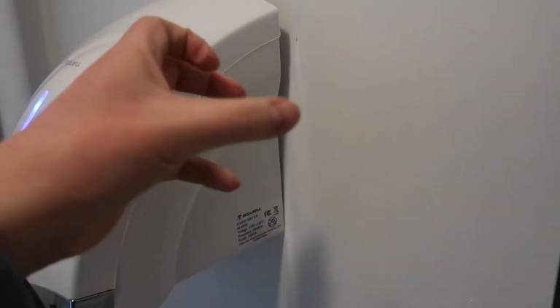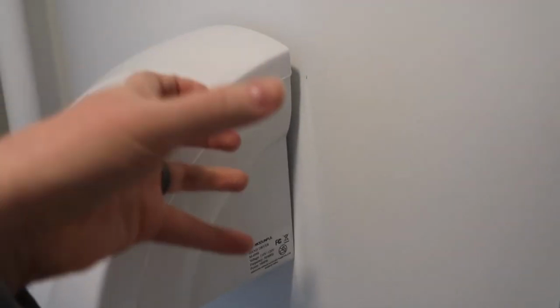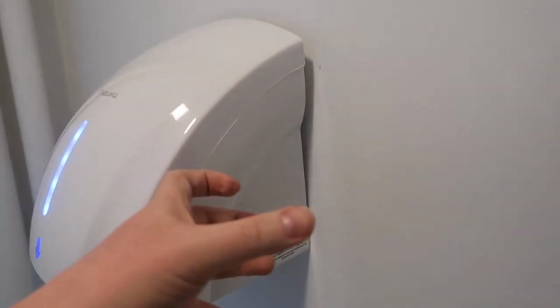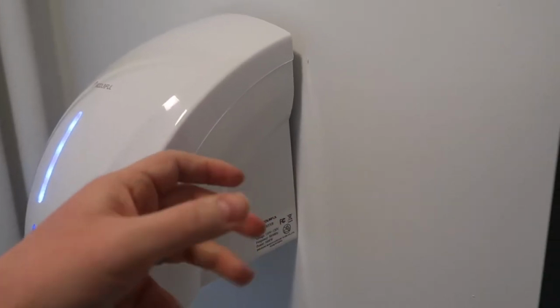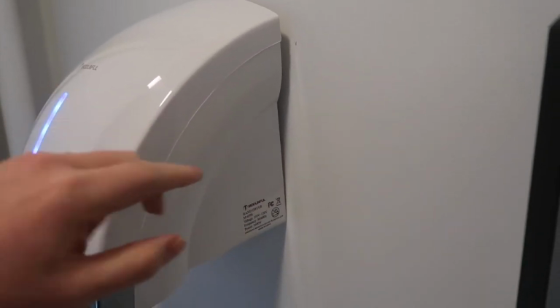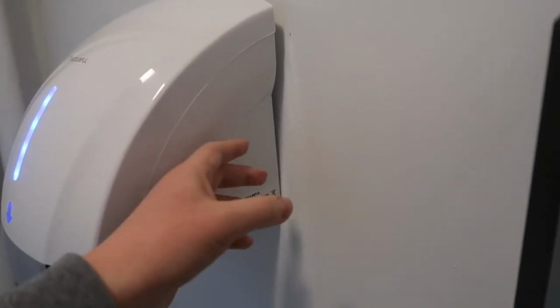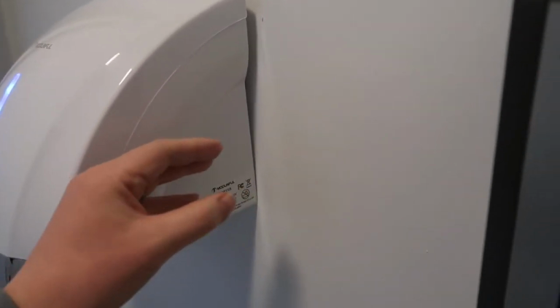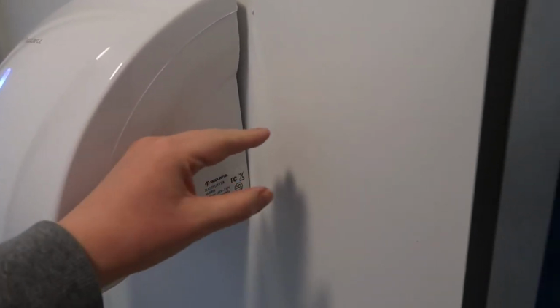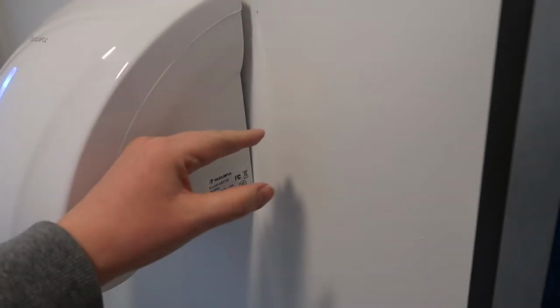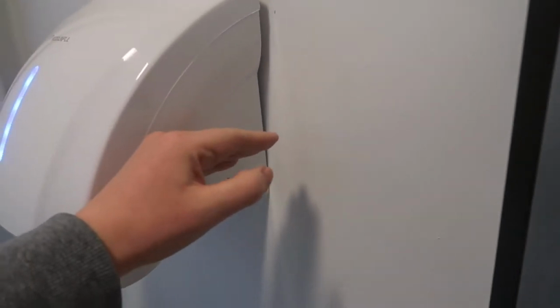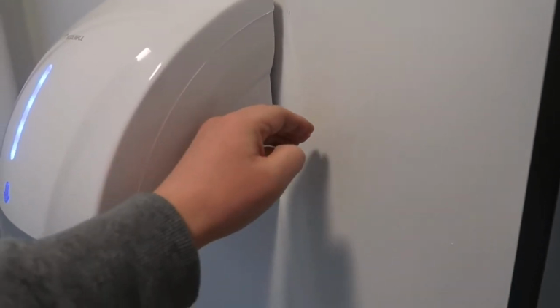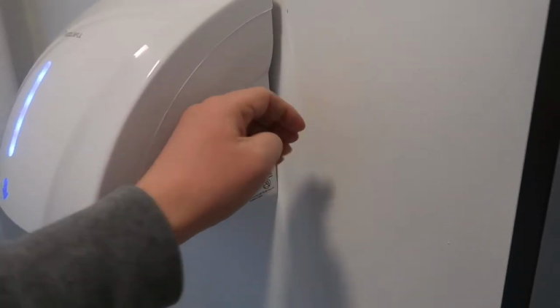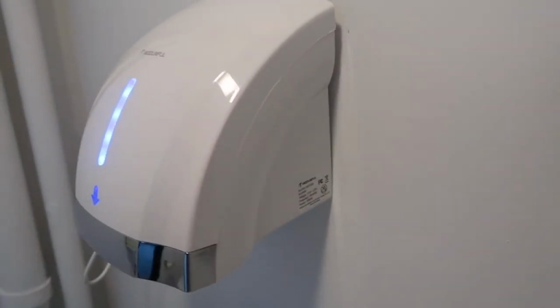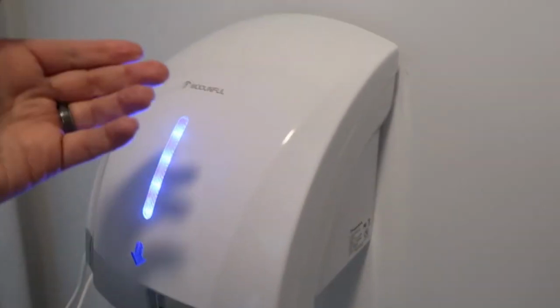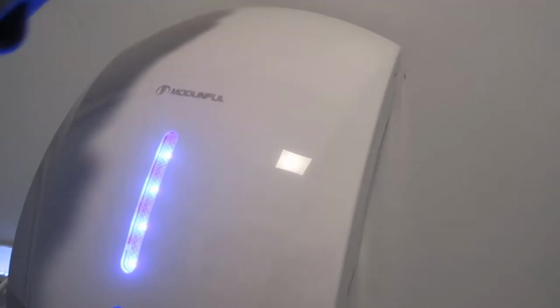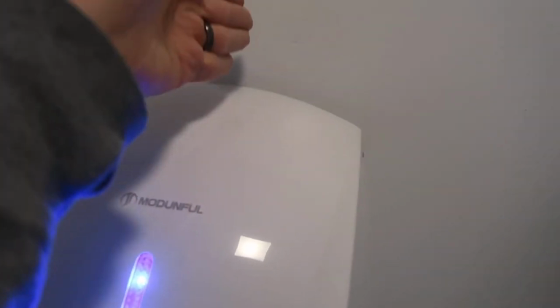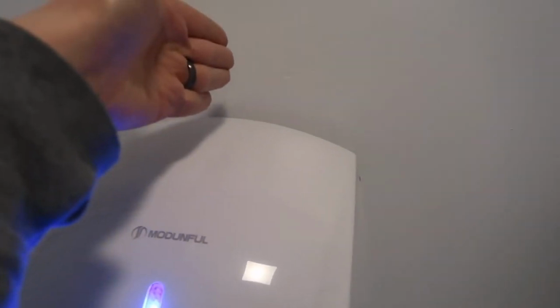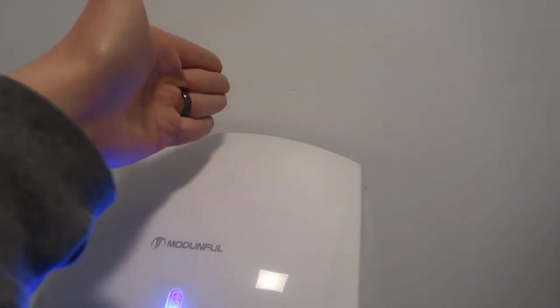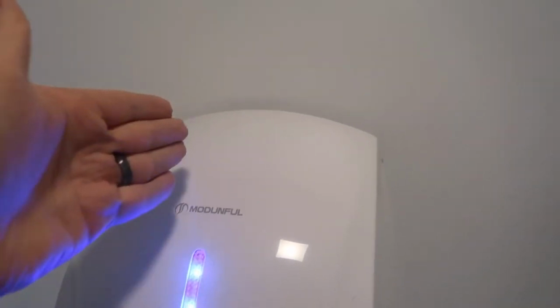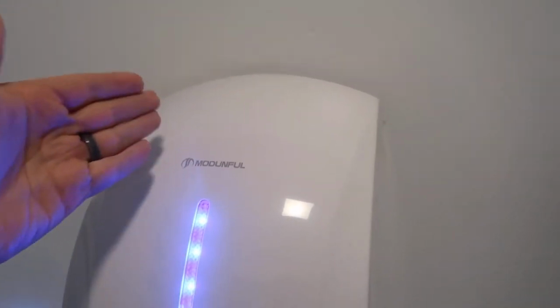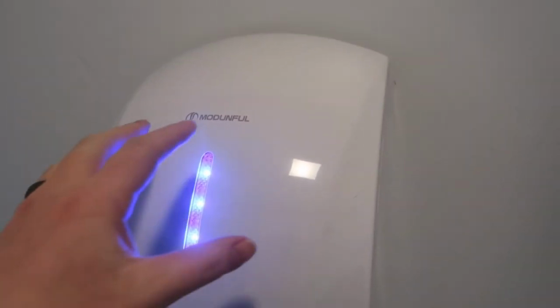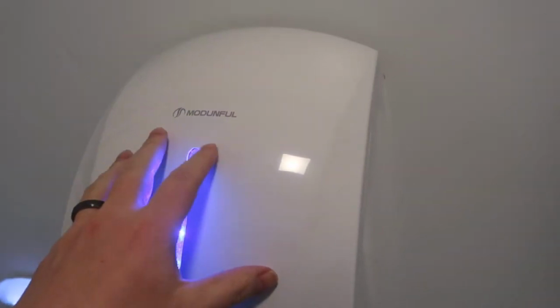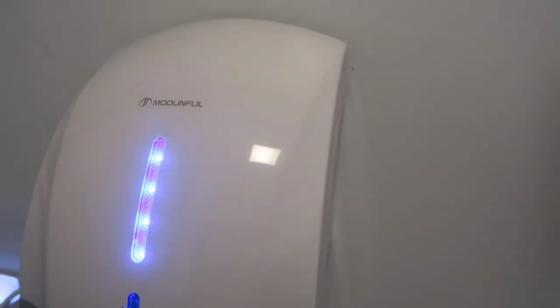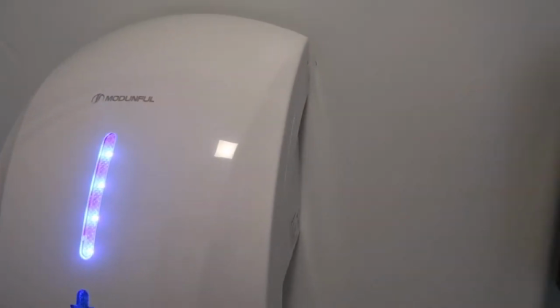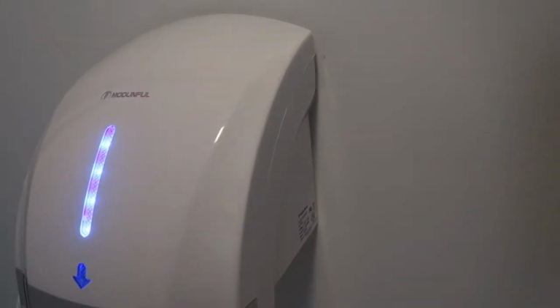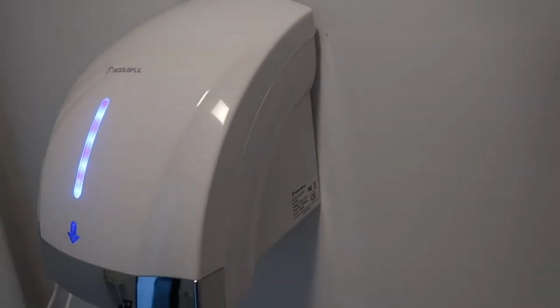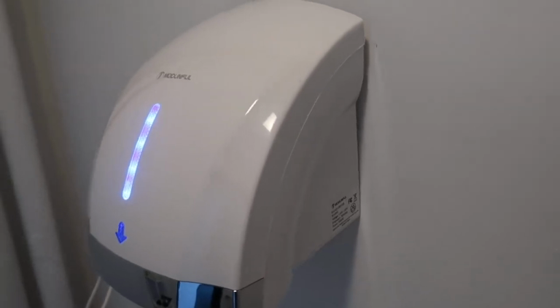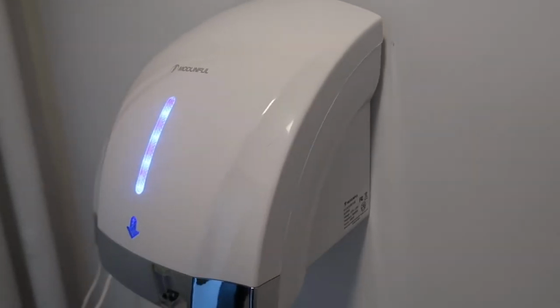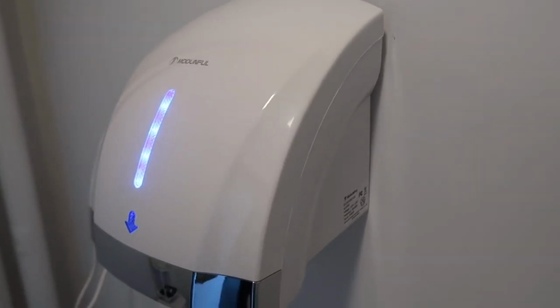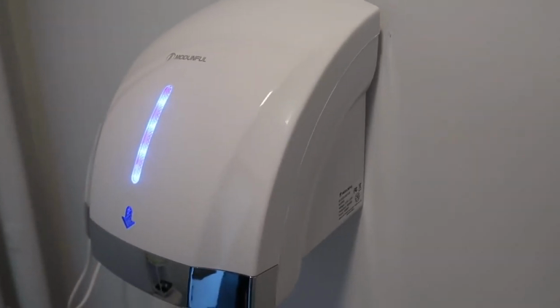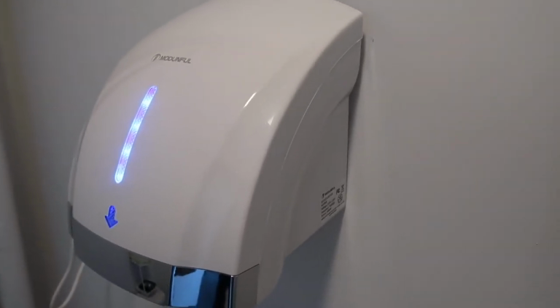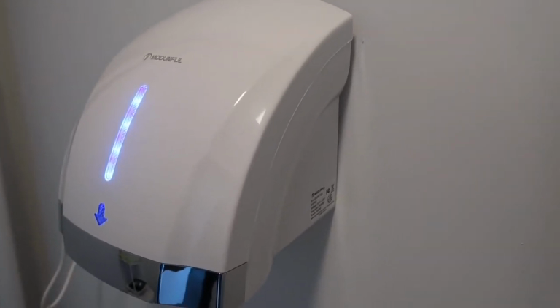In terms of installation, there's basically a metal bracket that sits in the back and there's a clip that it then clips on to. The bracket itself has three screws that you use to mount it. I used a stud finder to find a stud right in the center of the bracket so I knew this would have extra support.